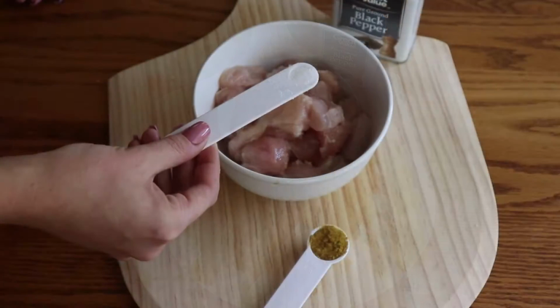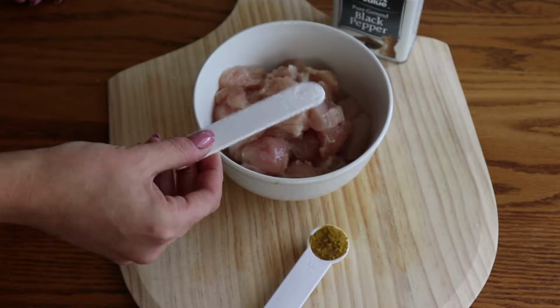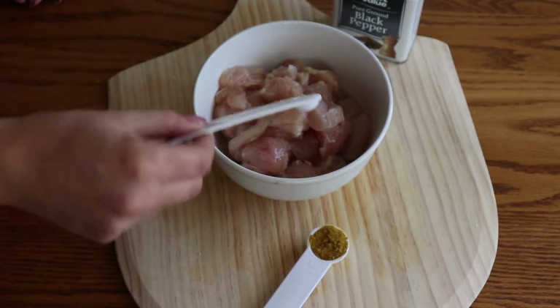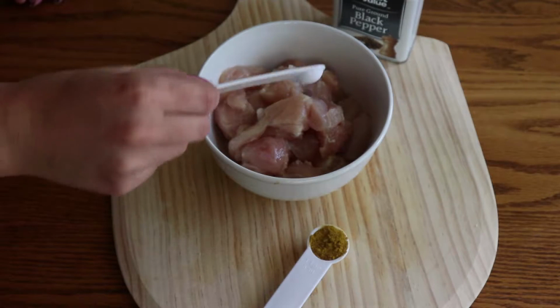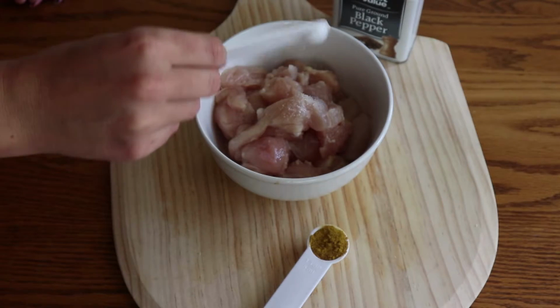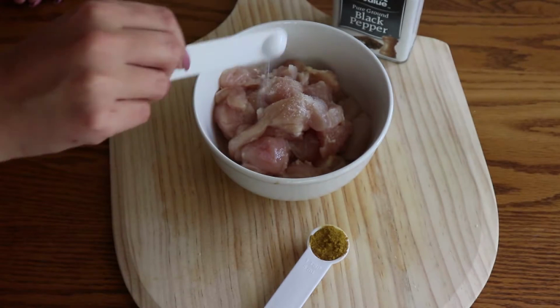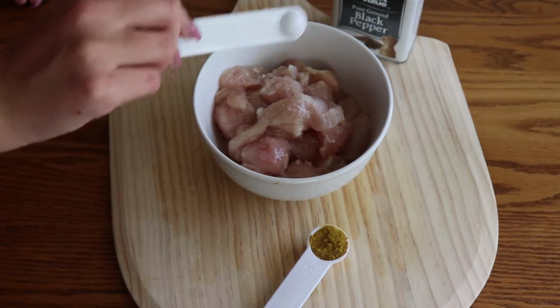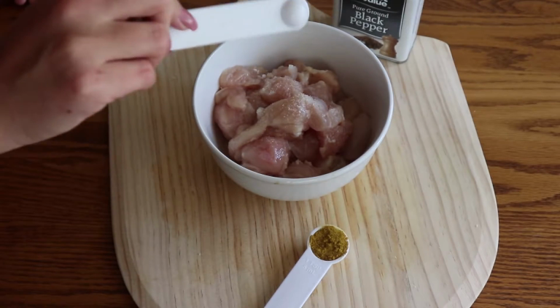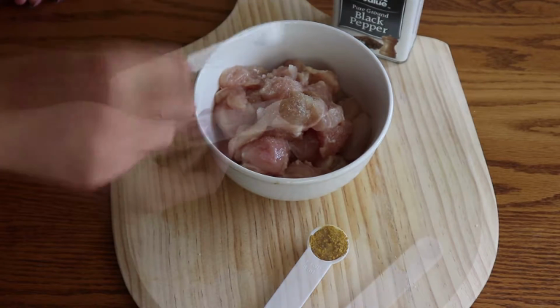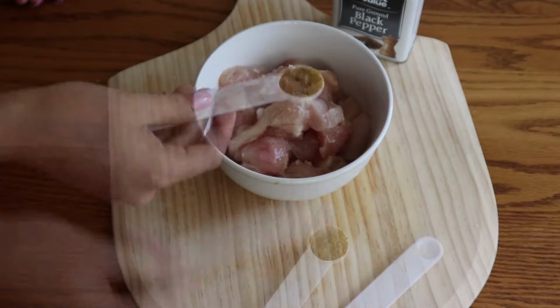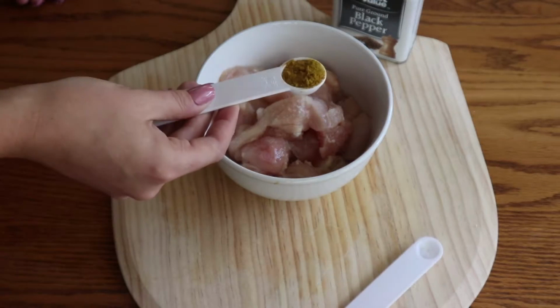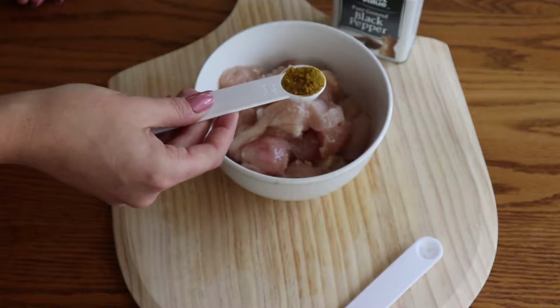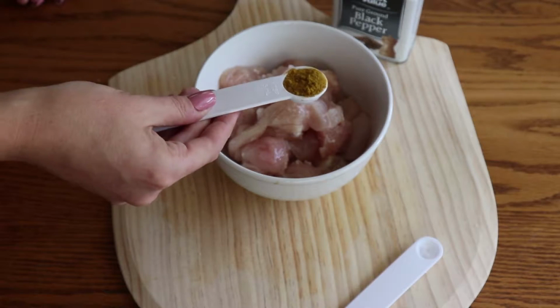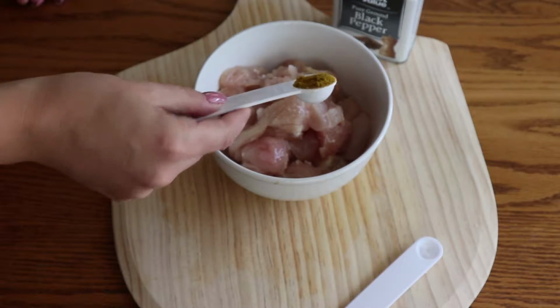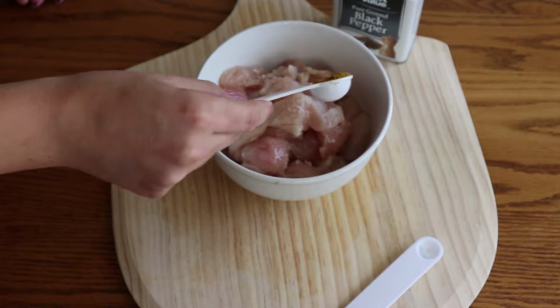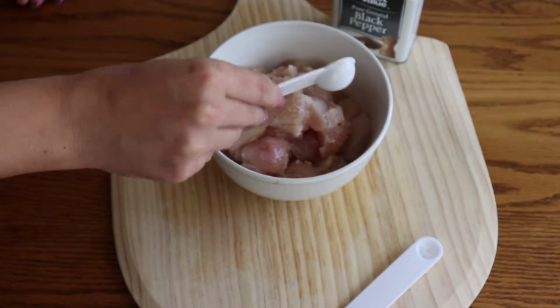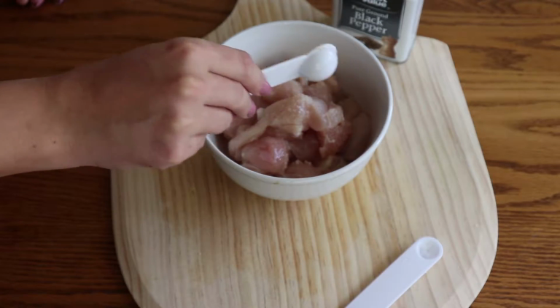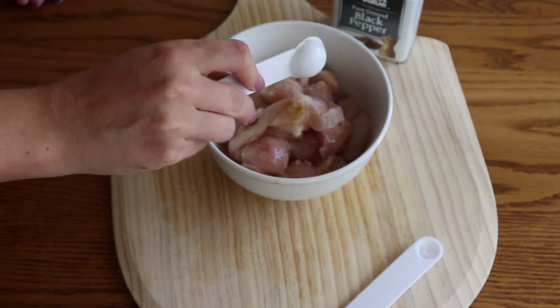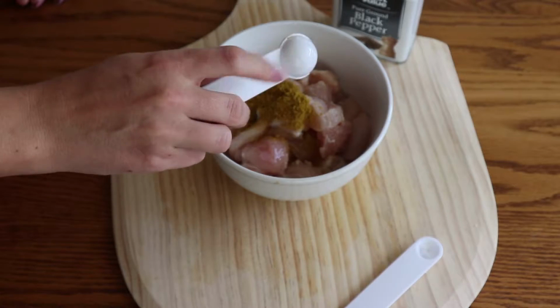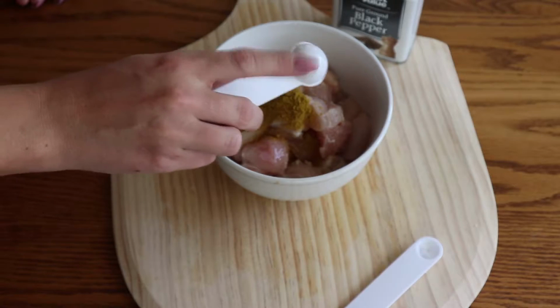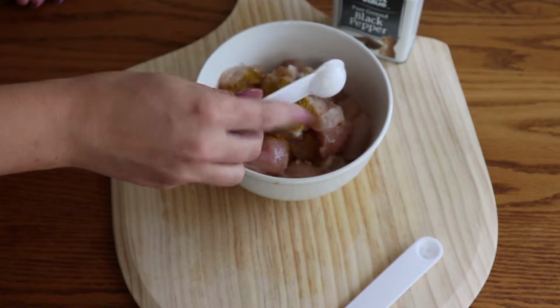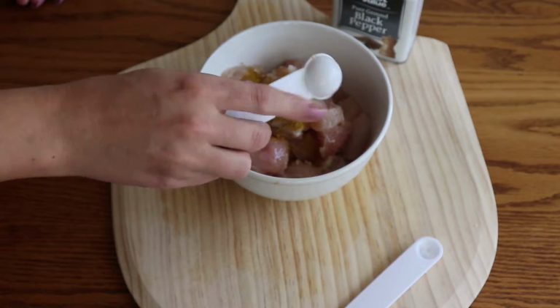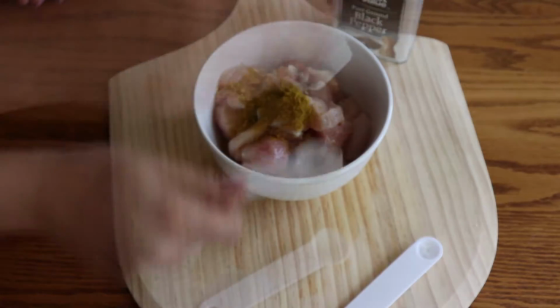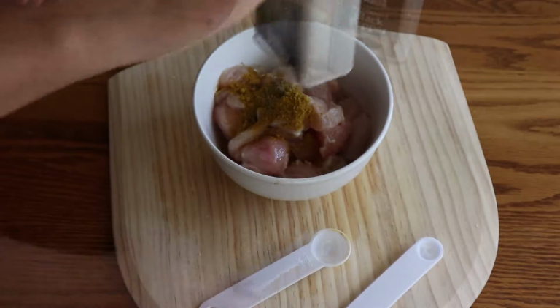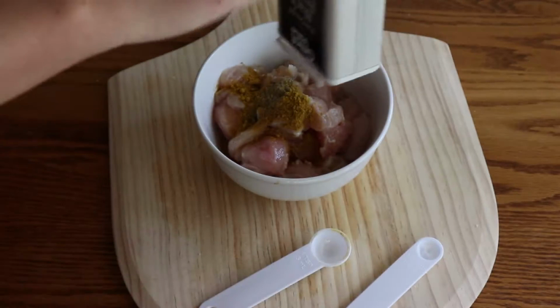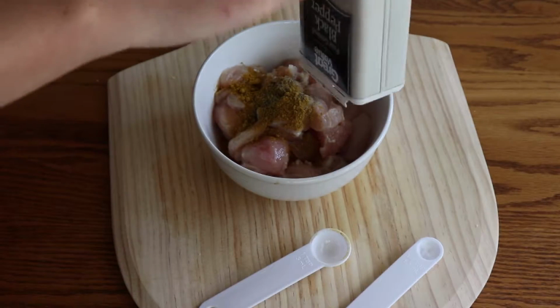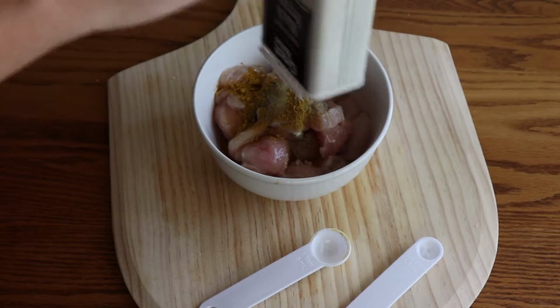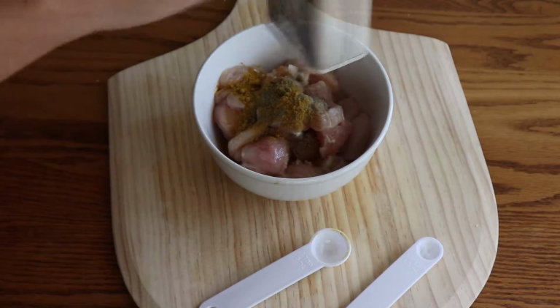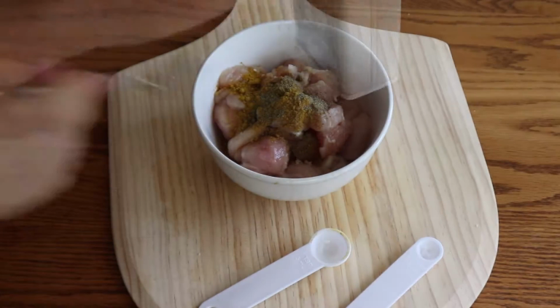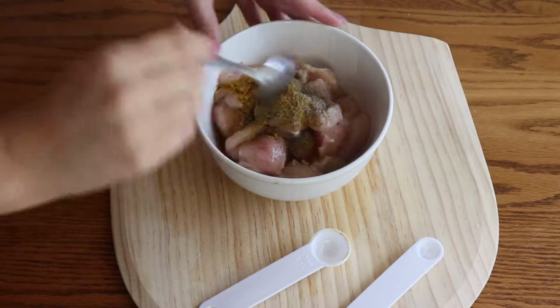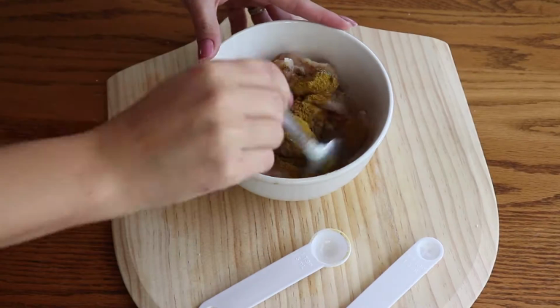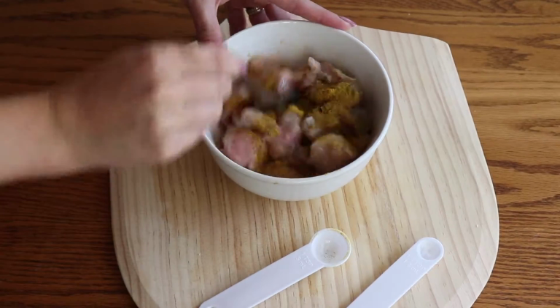Add 1 and a quarter teaspoon of salt, 2 teaspoons of curry. Sprinkle with some black pepper and mix it all well together.